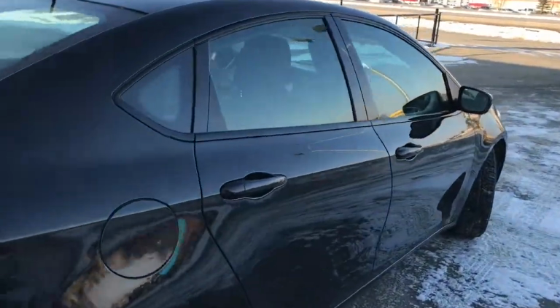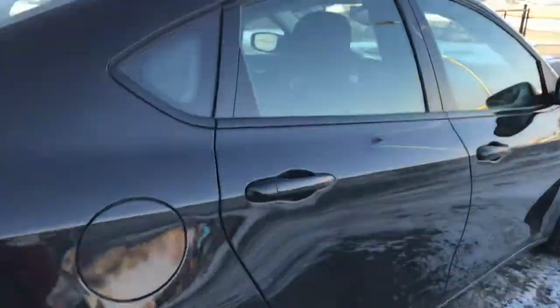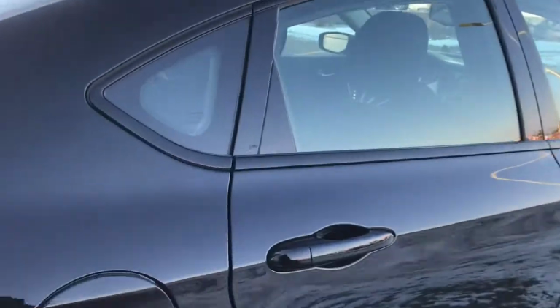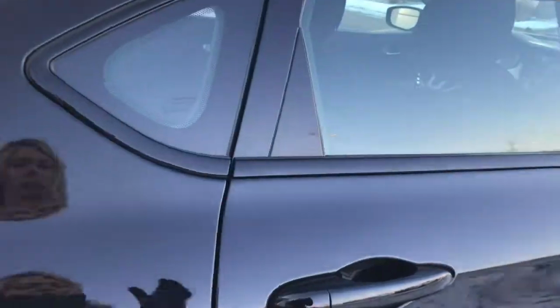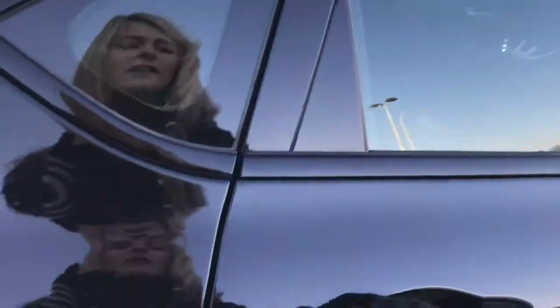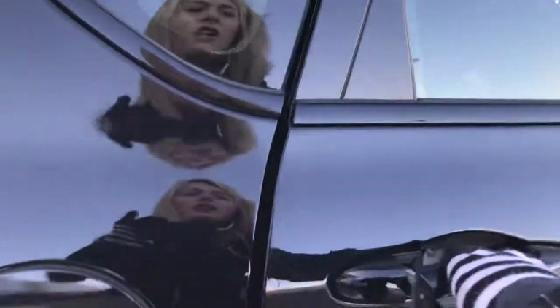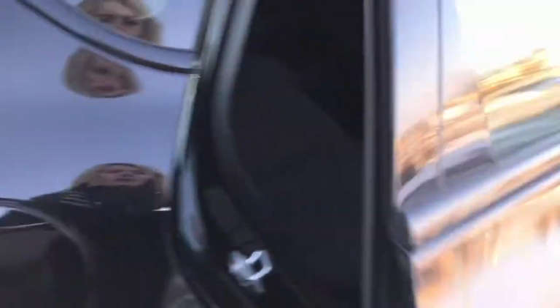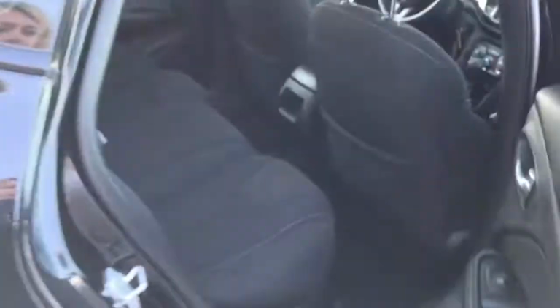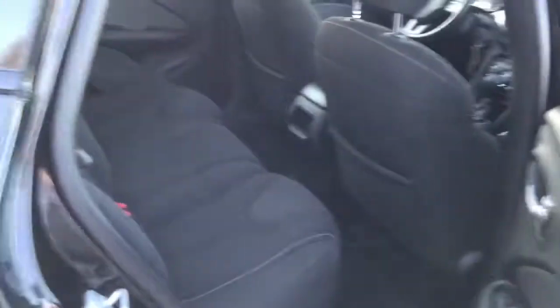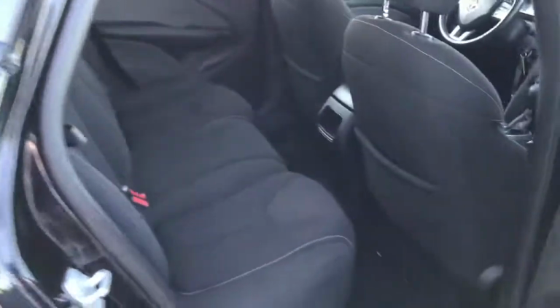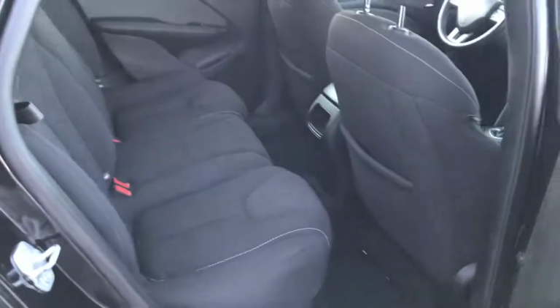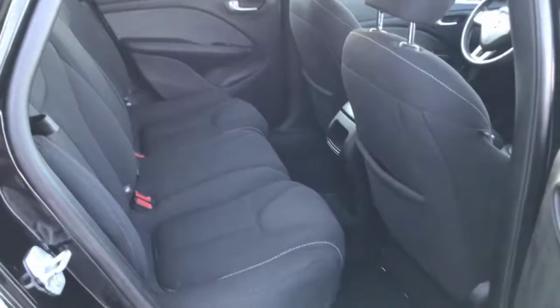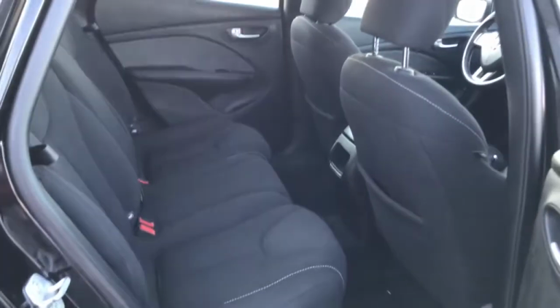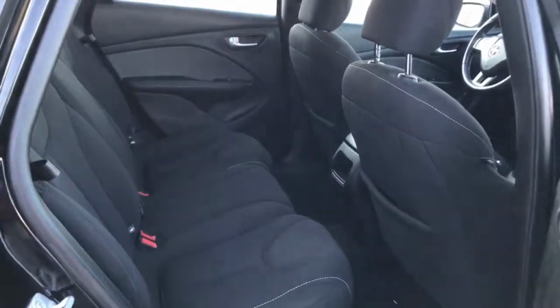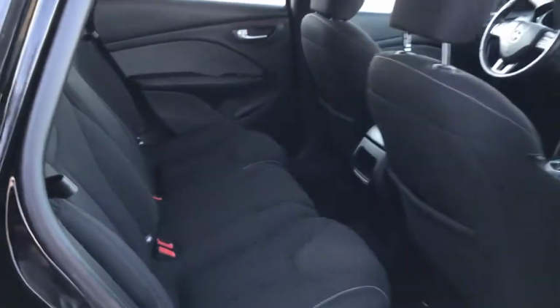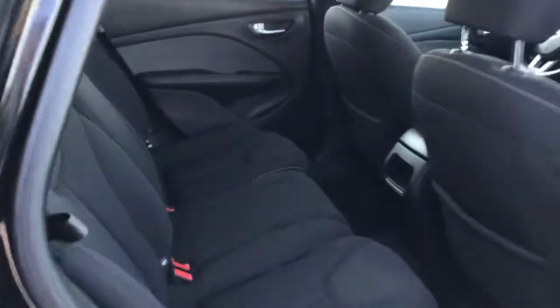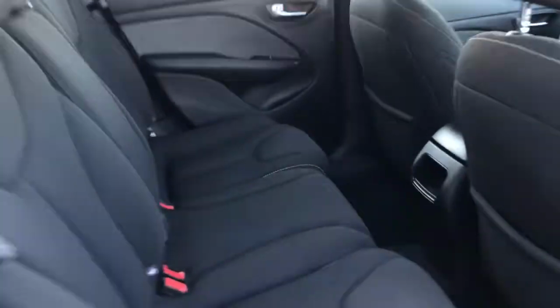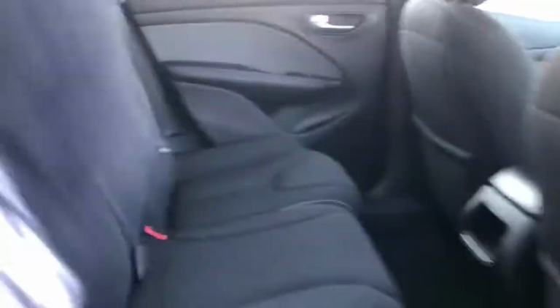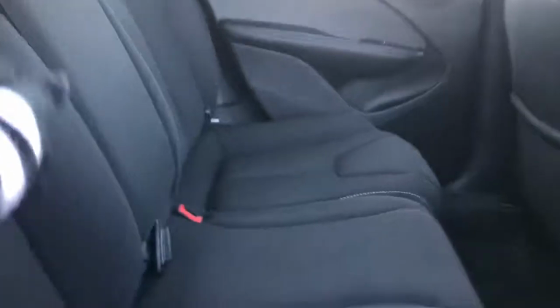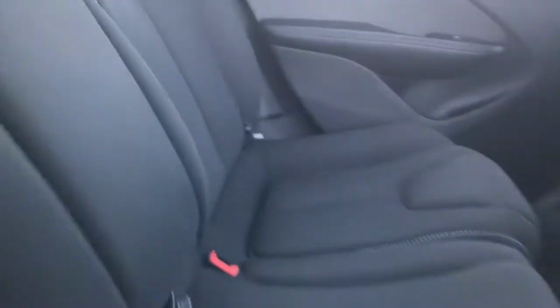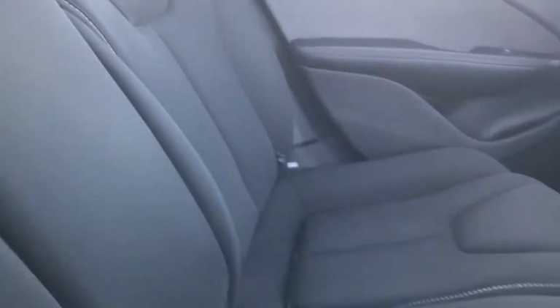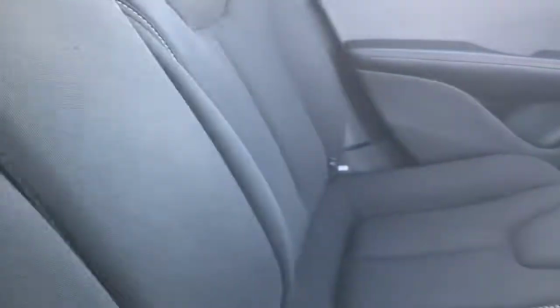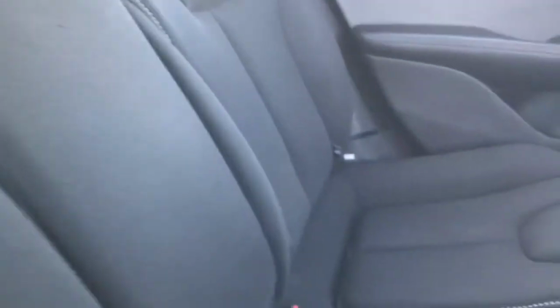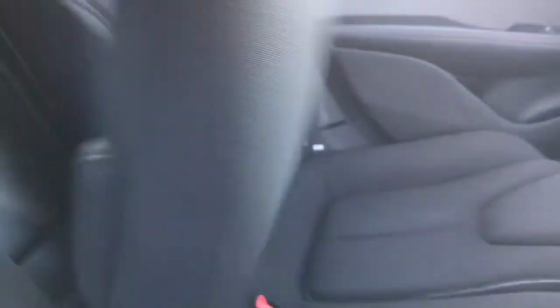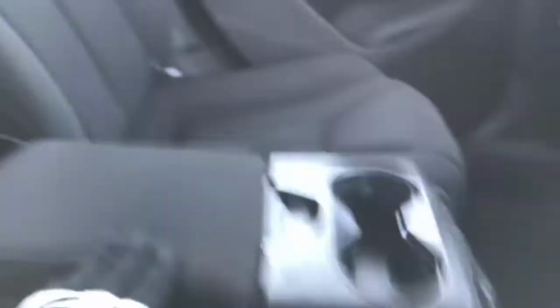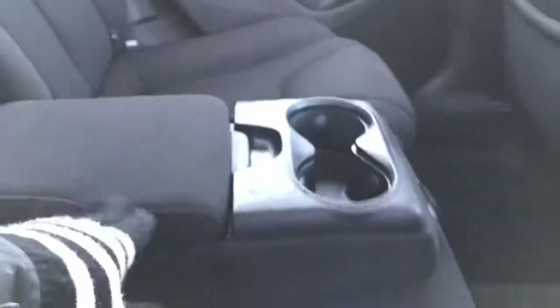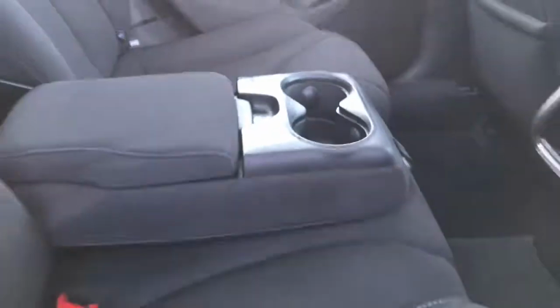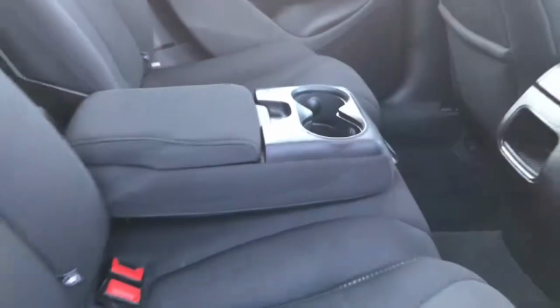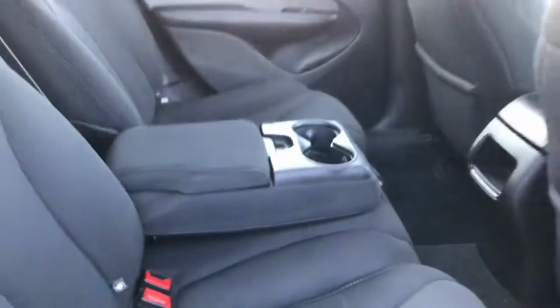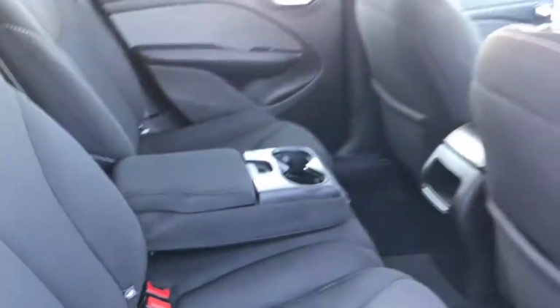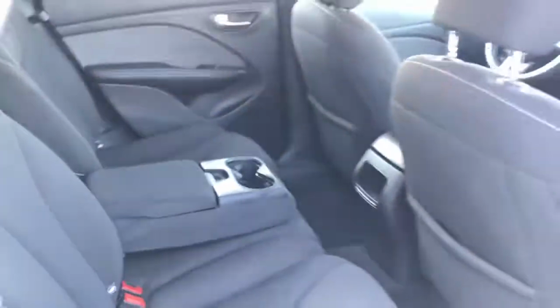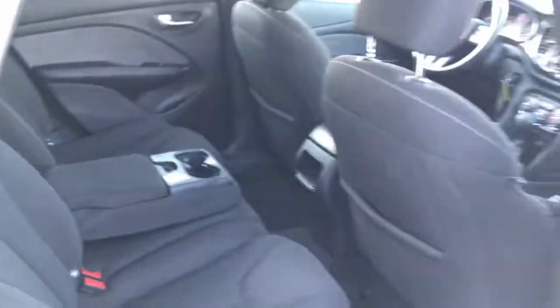Definitely a great-sized car, lots of leg space, as you can see. Now this middle seat does fold down, just giving you two extra cup holders, as well as your own center console.